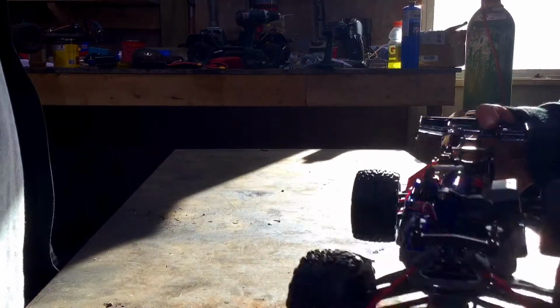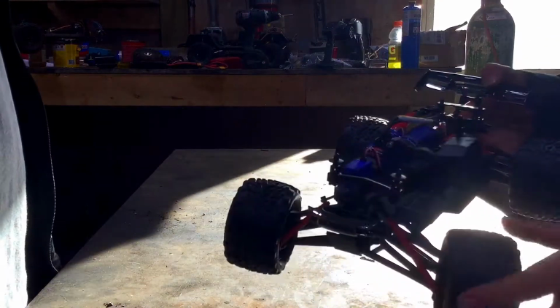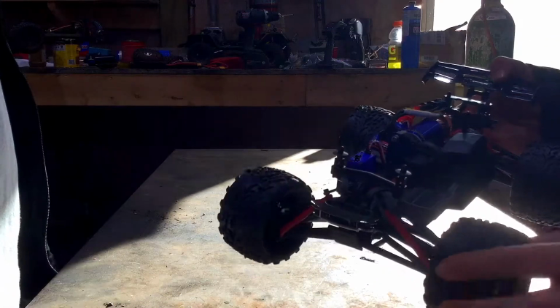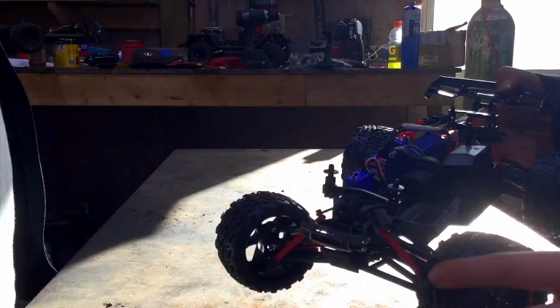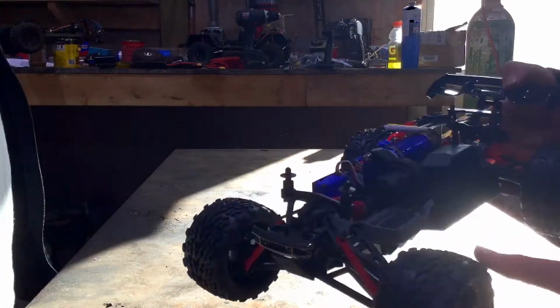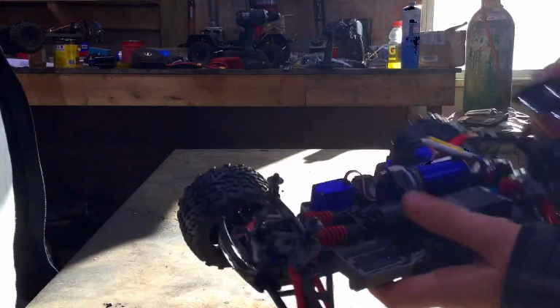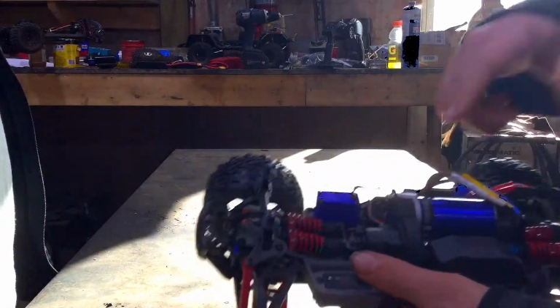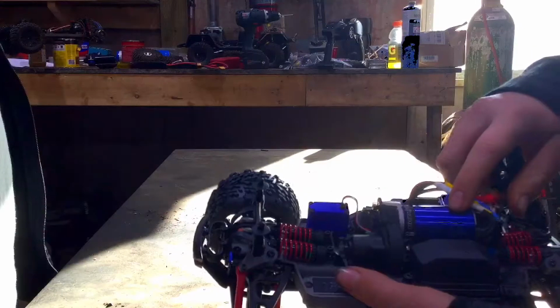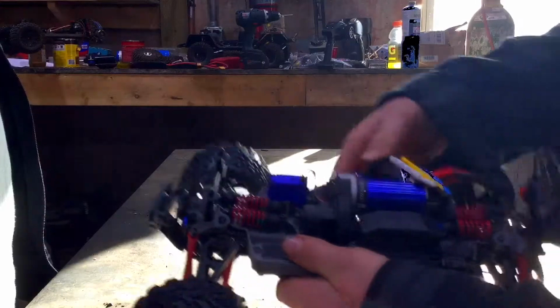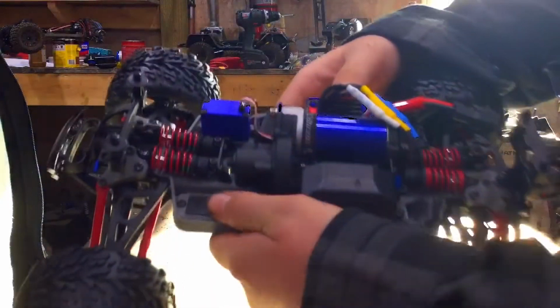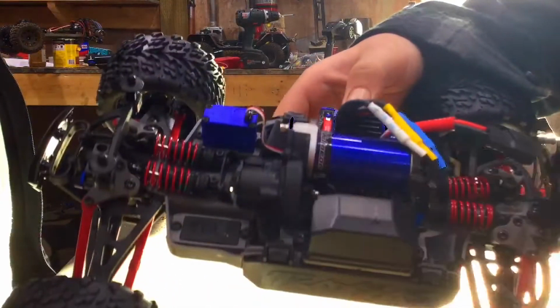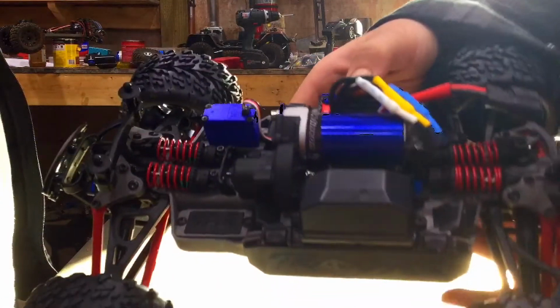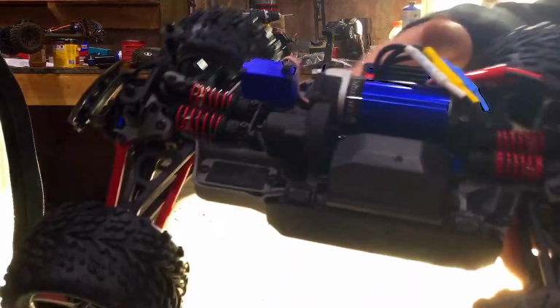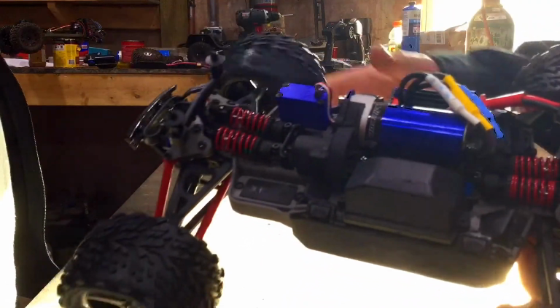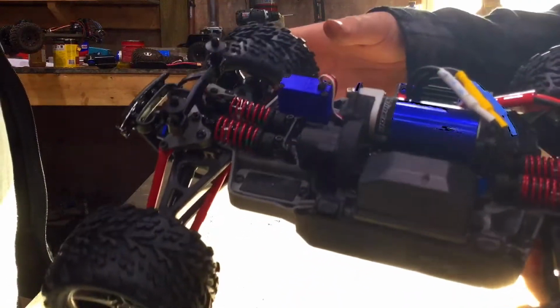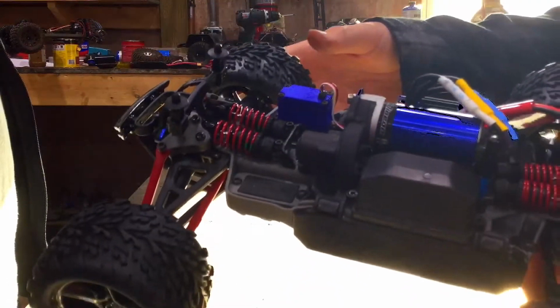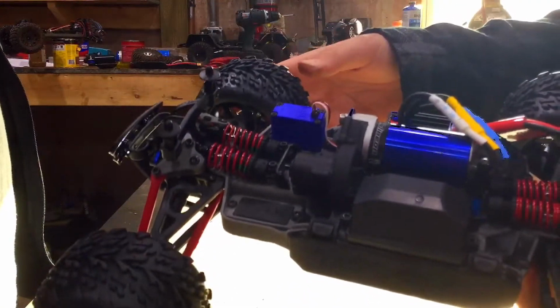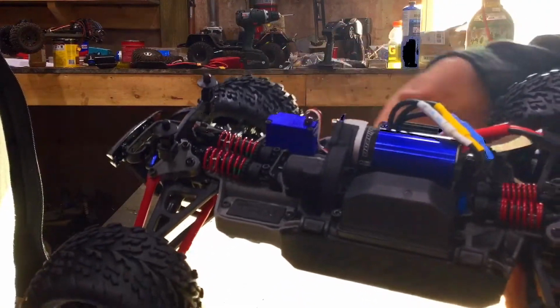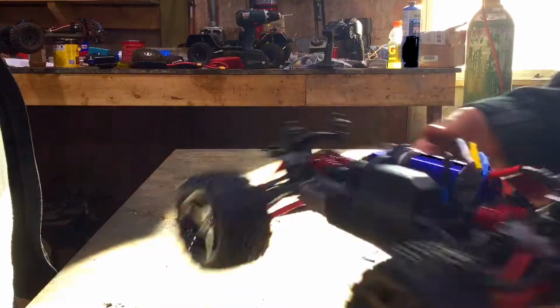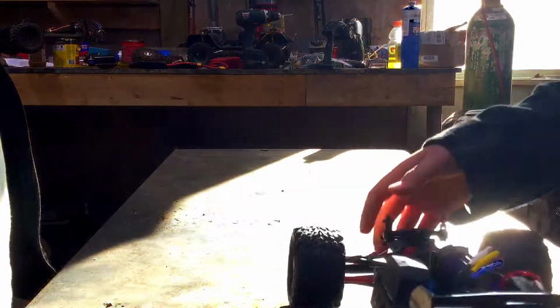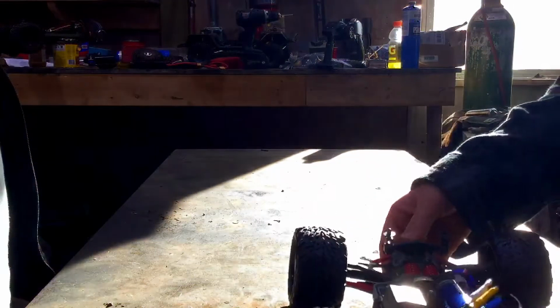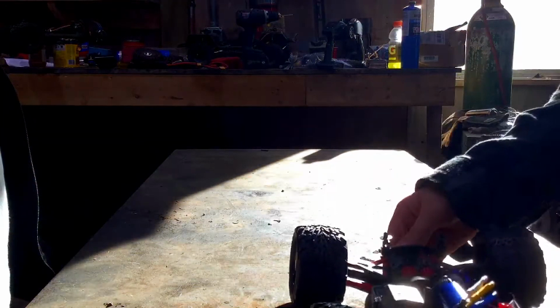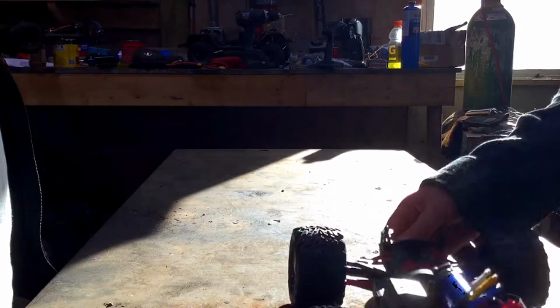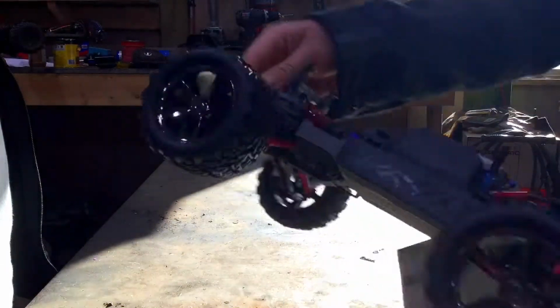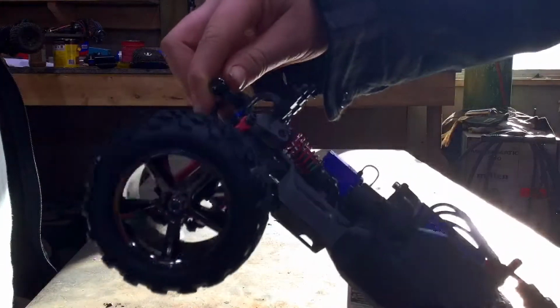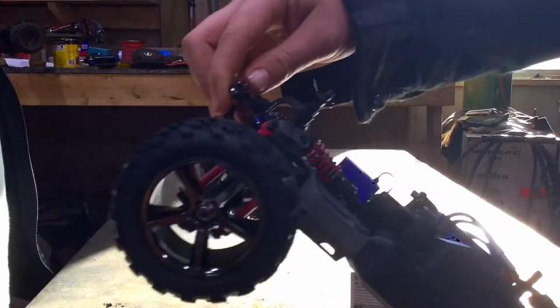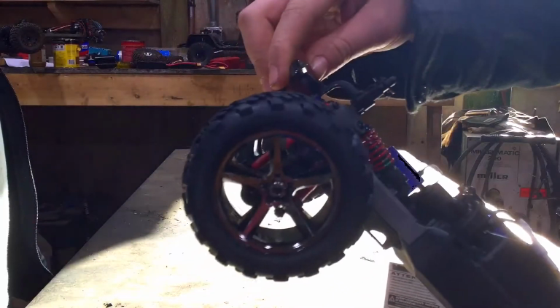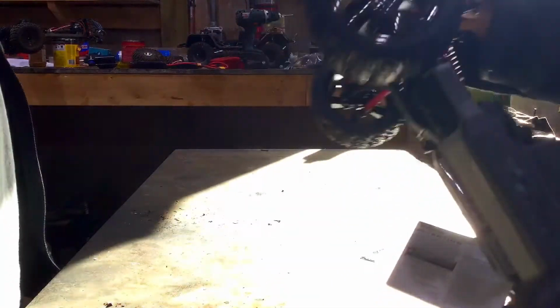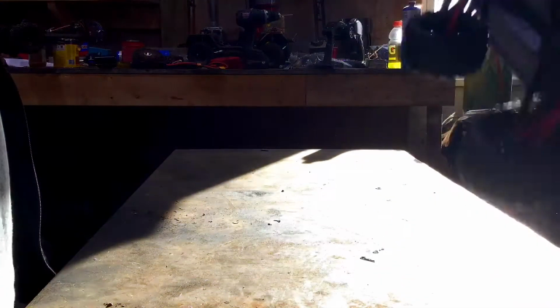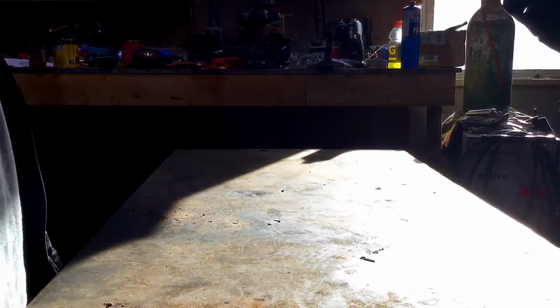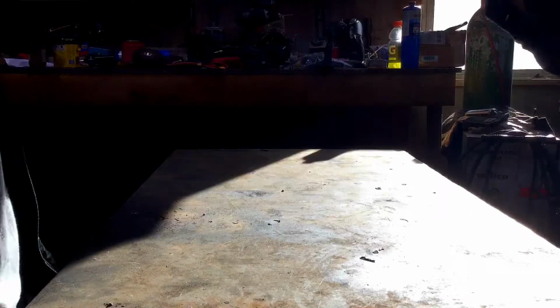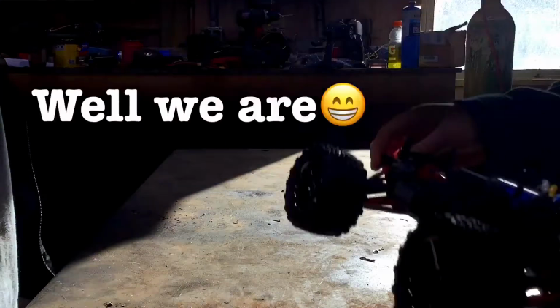Wow, this car looks amazing. That motor — it's a 380 size so it's kind of tiny, but it just looks like a beautiful piece of art. I didn't know we were reviewing Leonardo da Vinci's RC car!